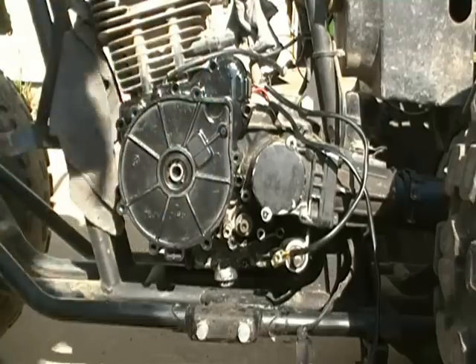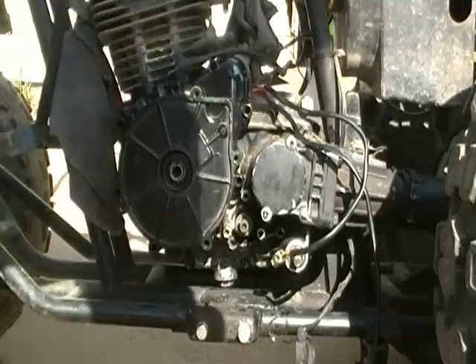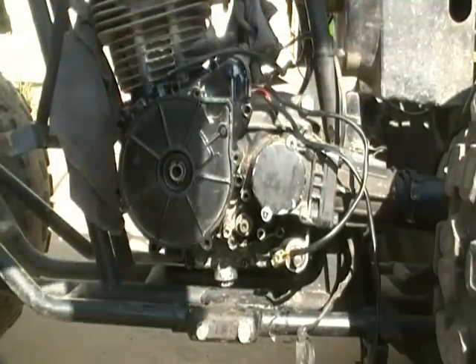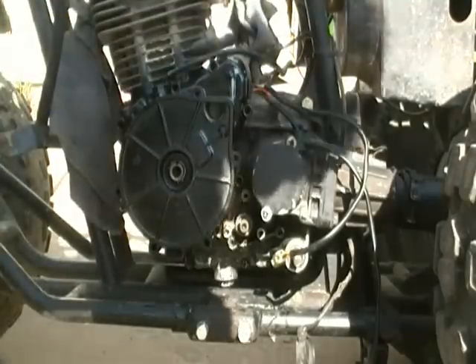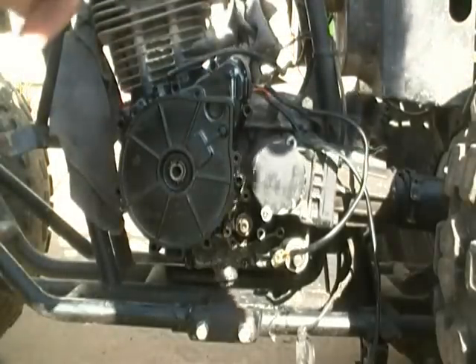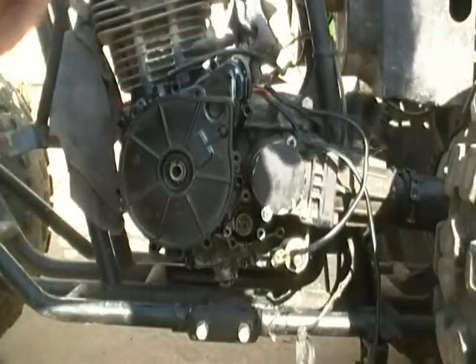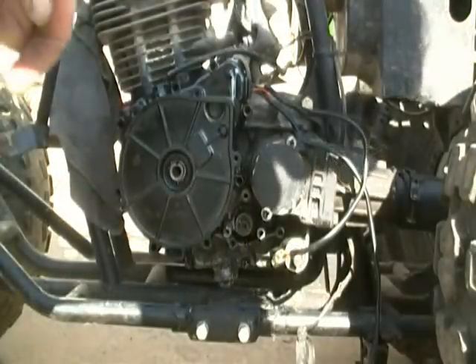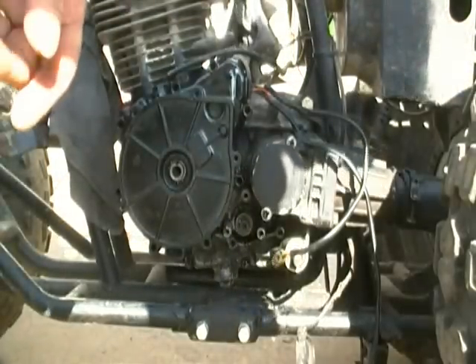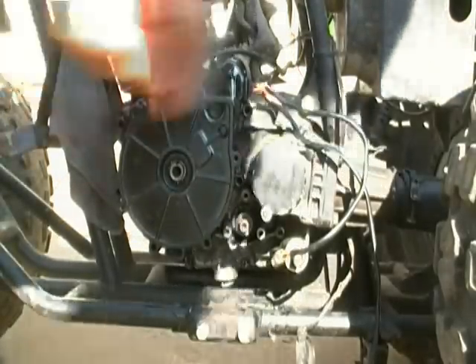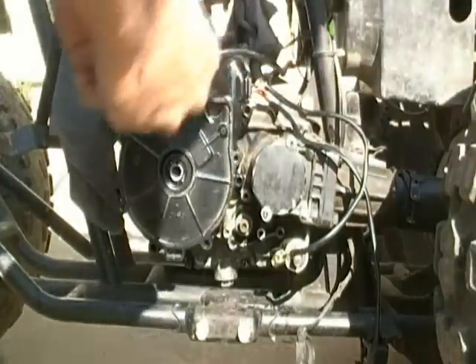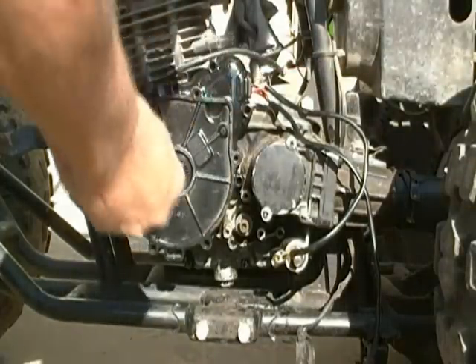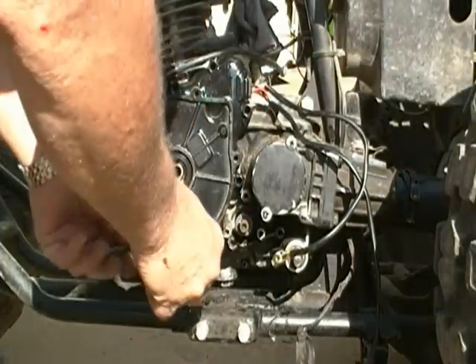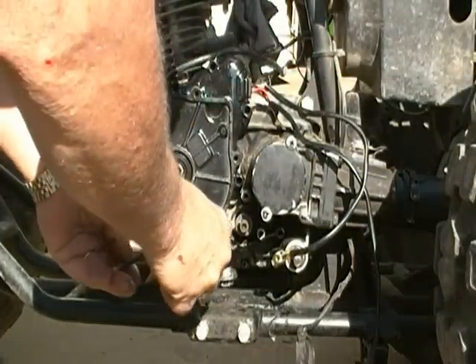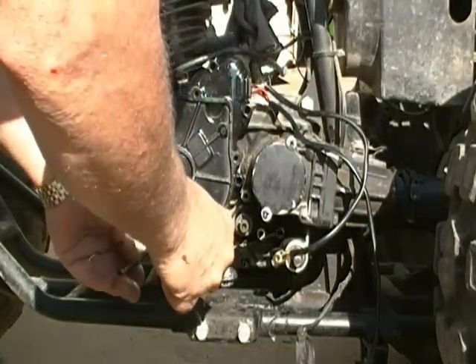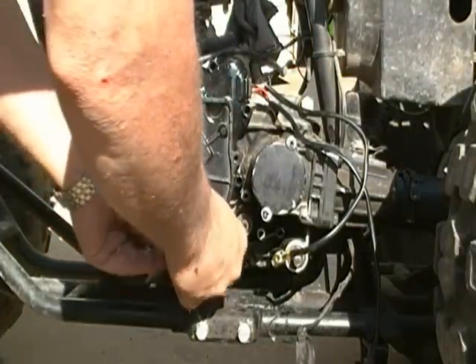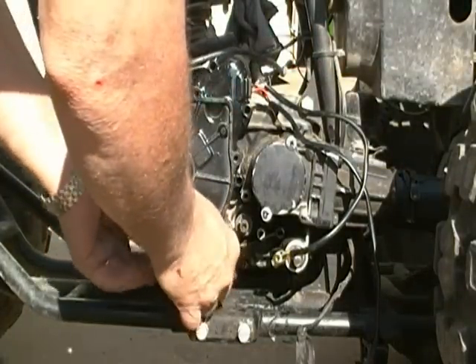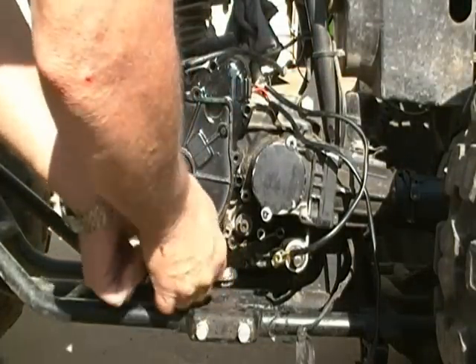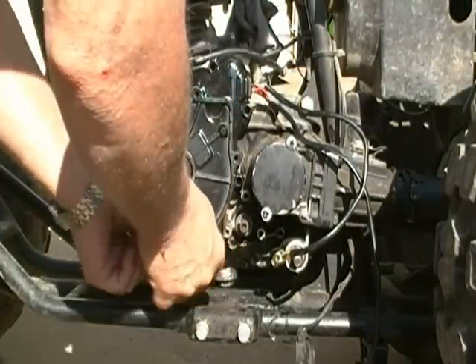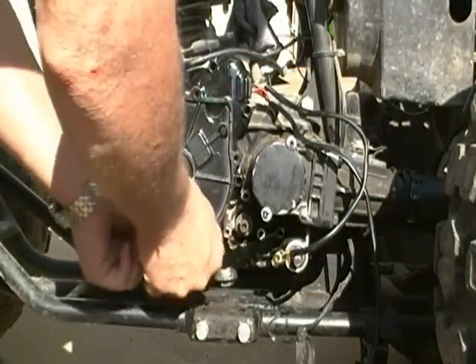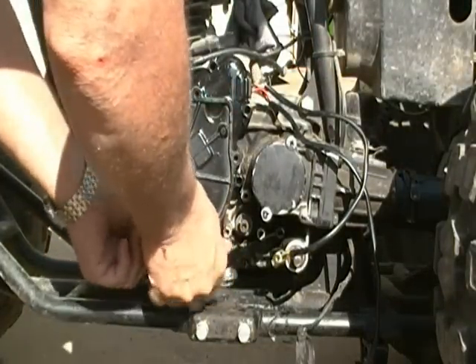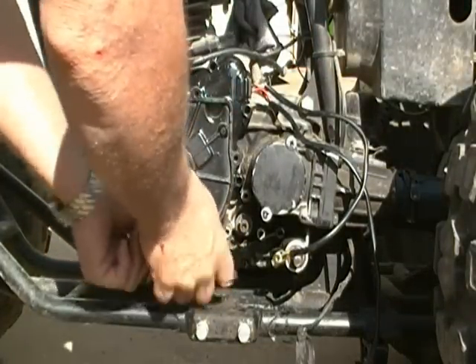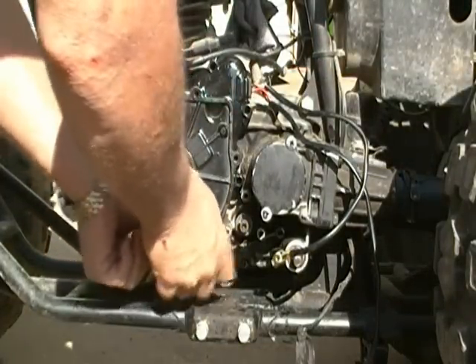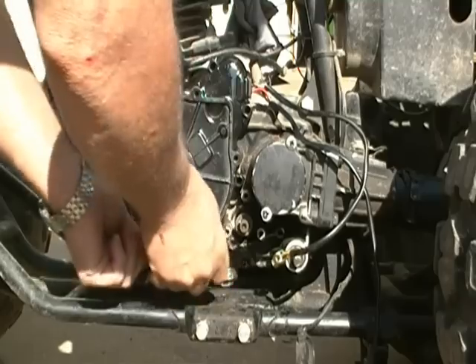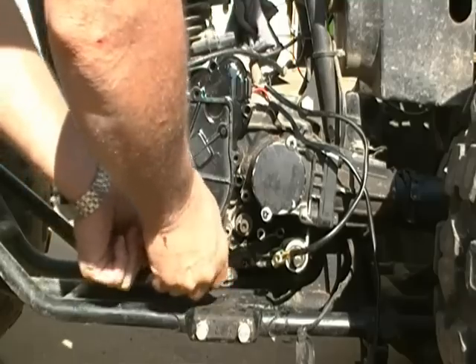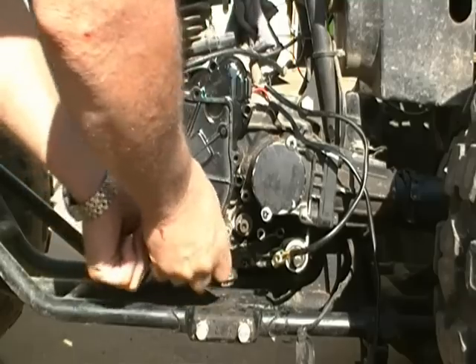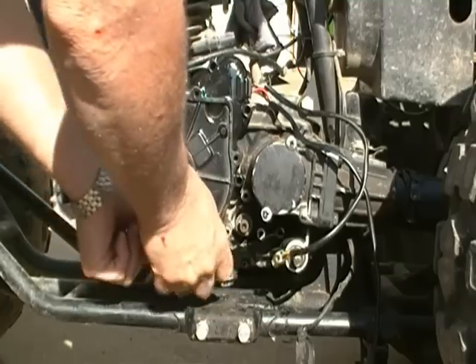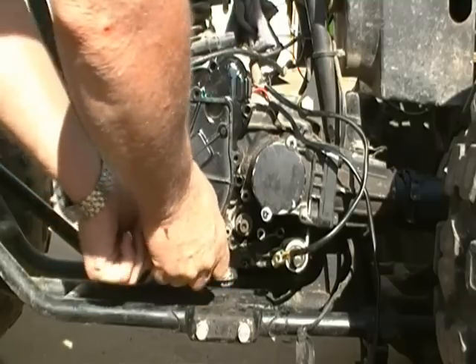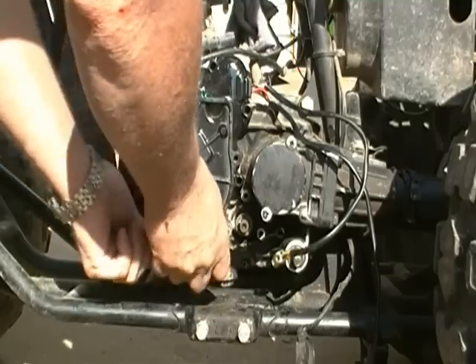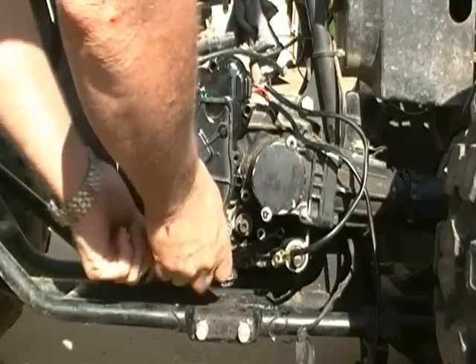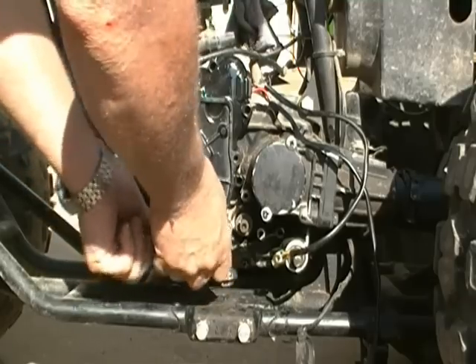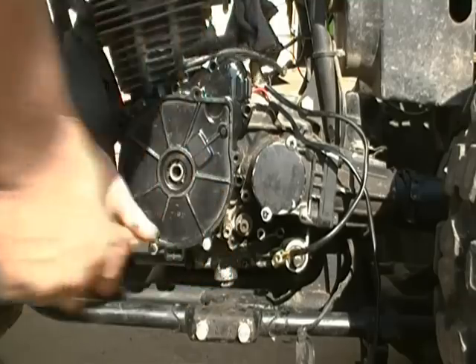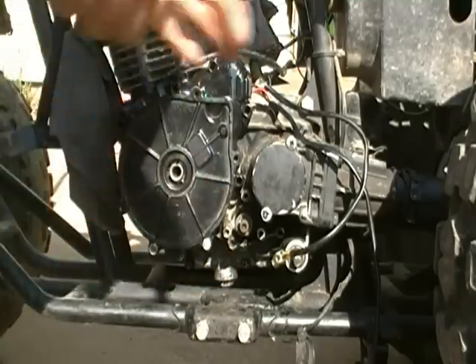With all that being done, you just proceed to start putting your bolts back in and tighten them up. I'm going to do that and I'll get back with you.